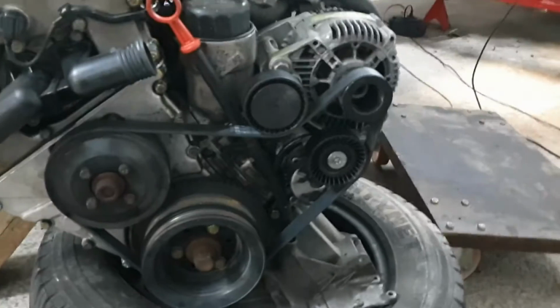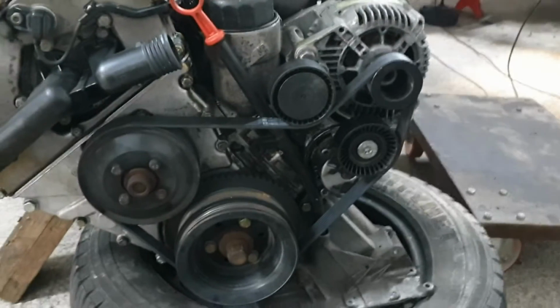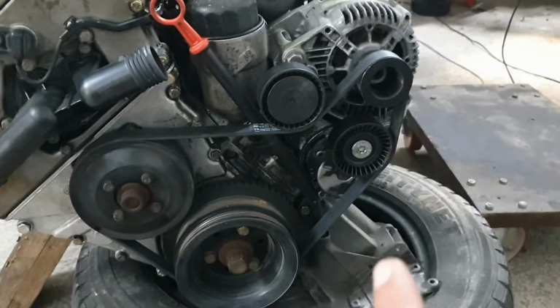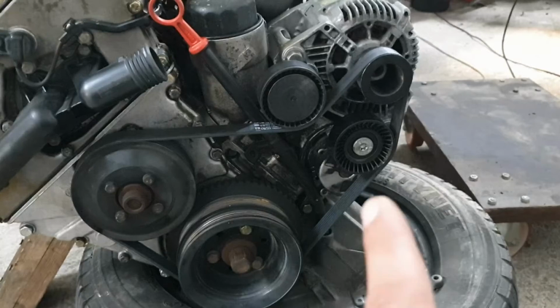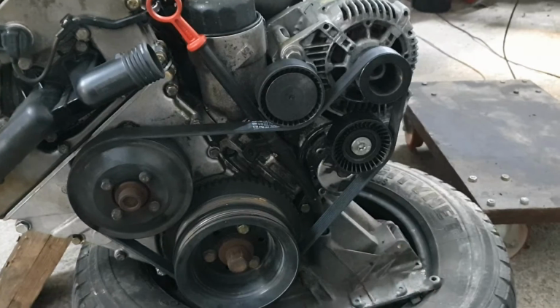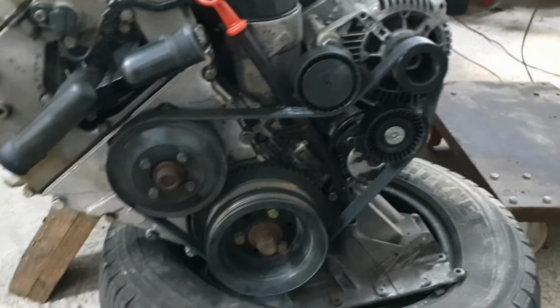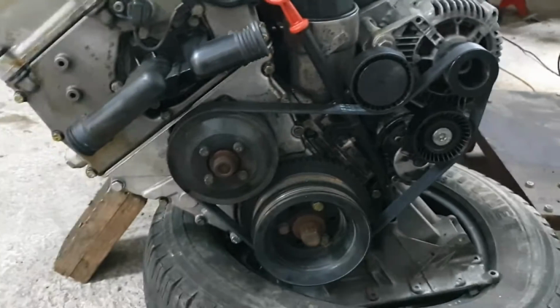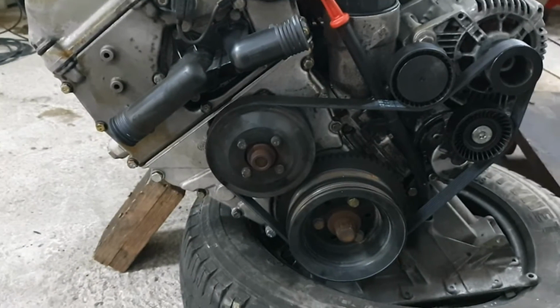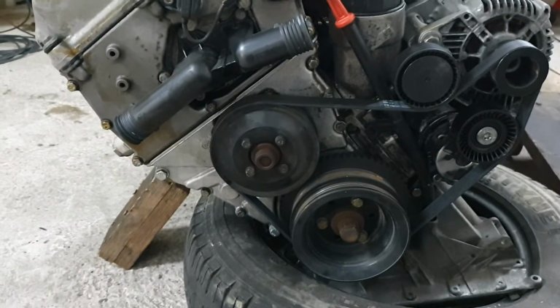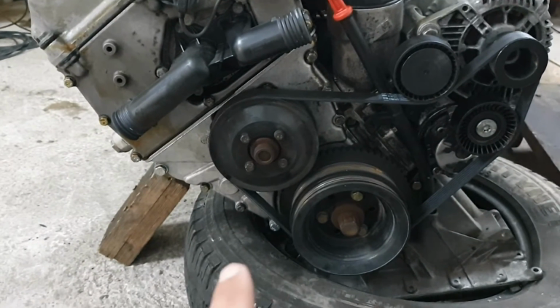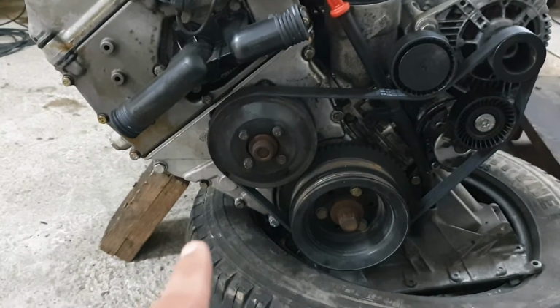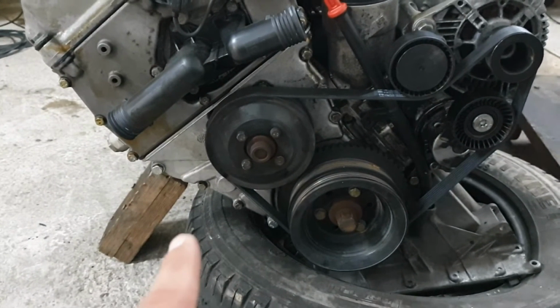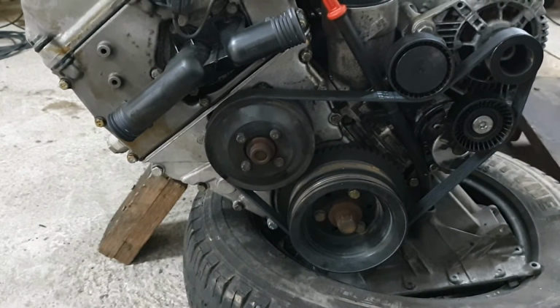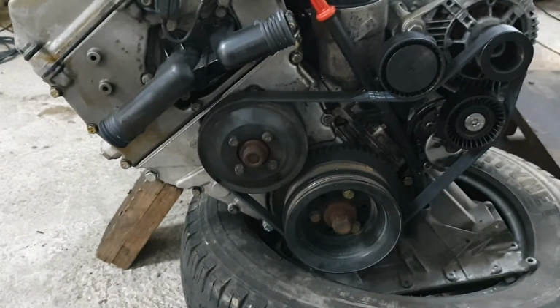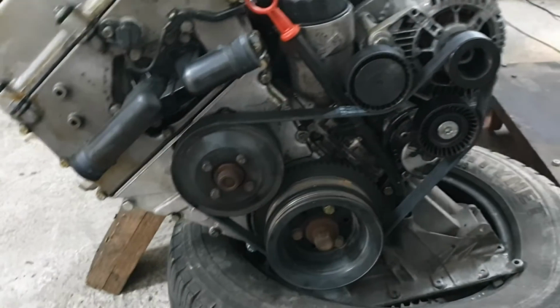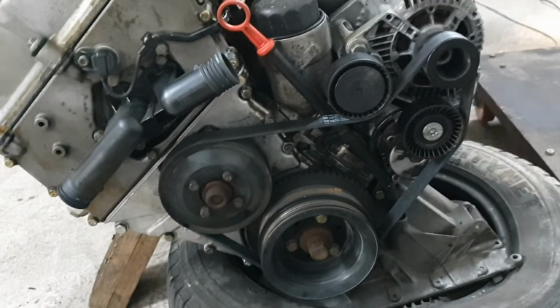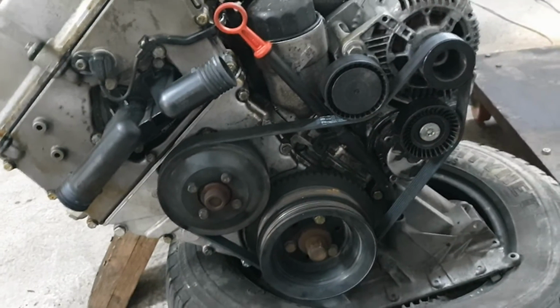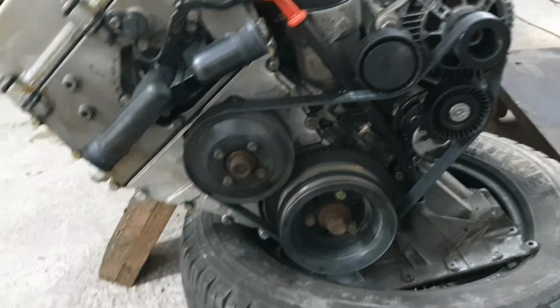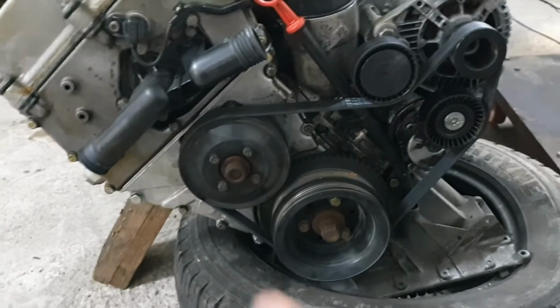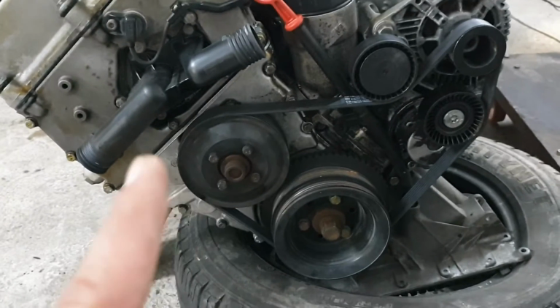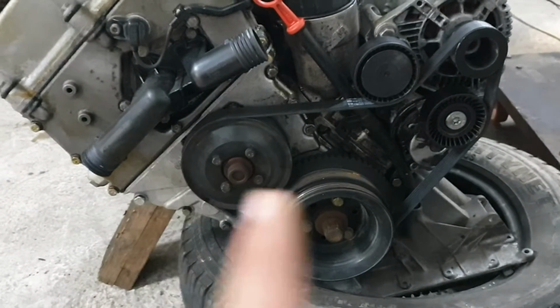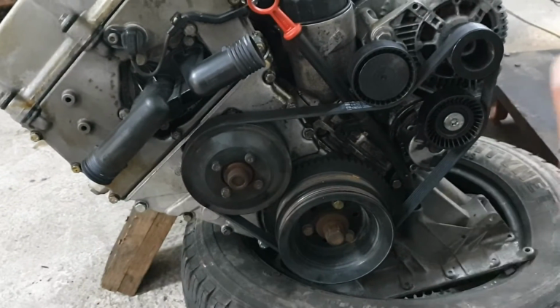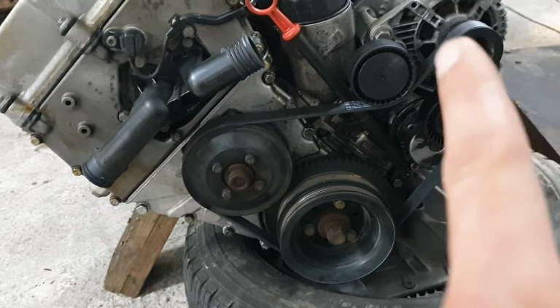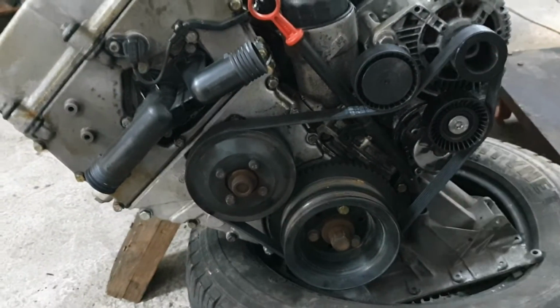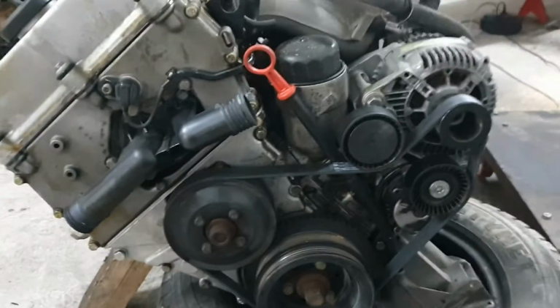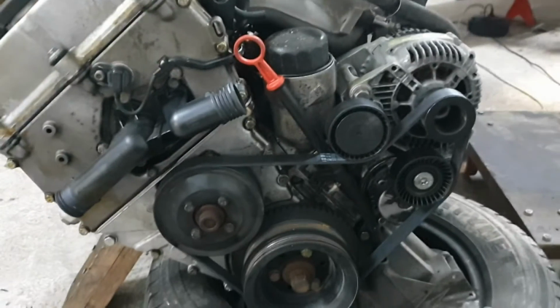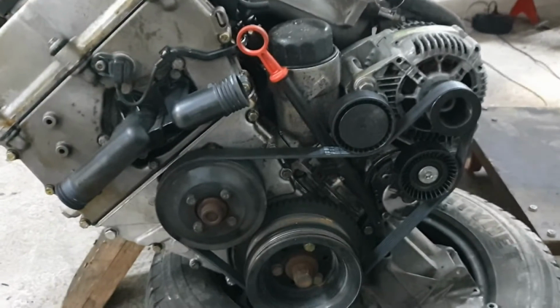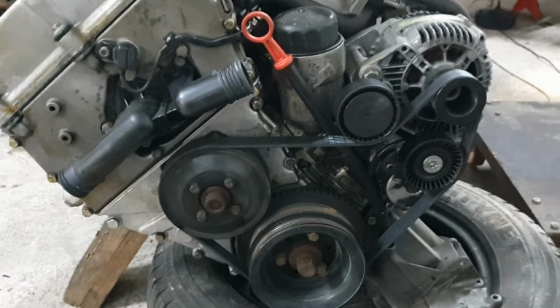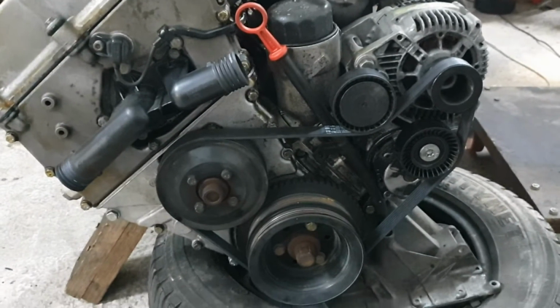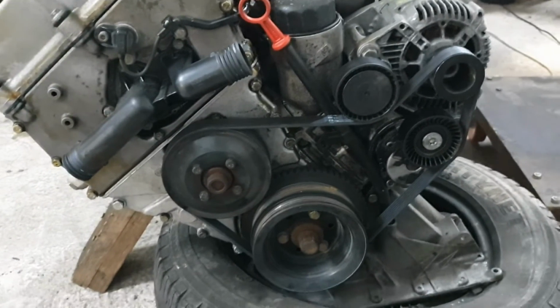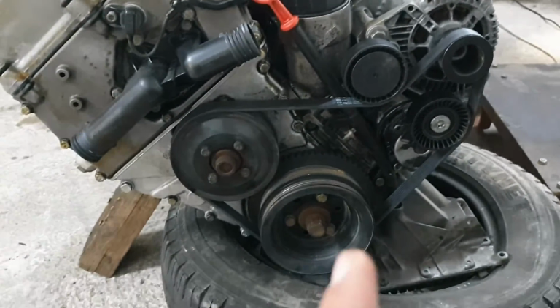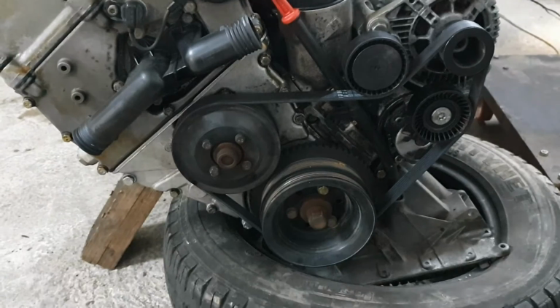The steering pump pulley is out. And the AC compressor as well is out. So now we only have the water pump and the alternator connected to the crankshaft.